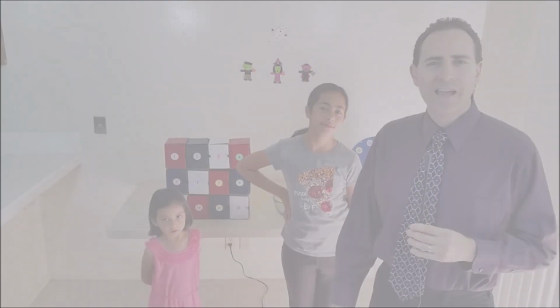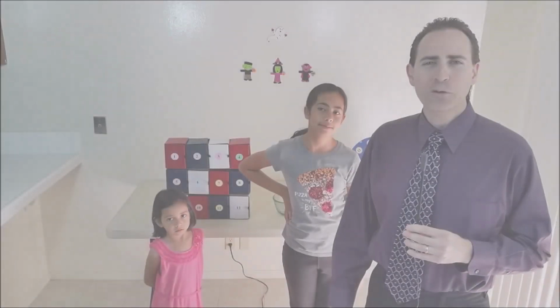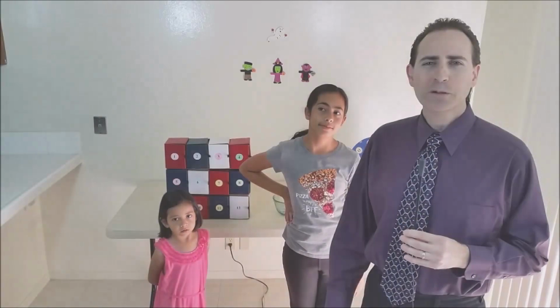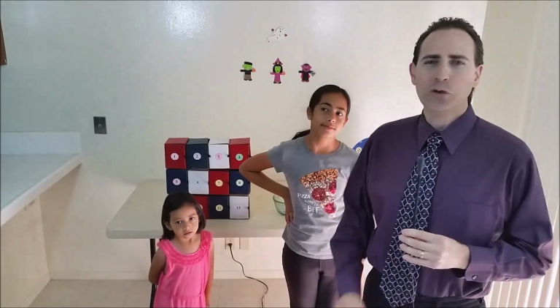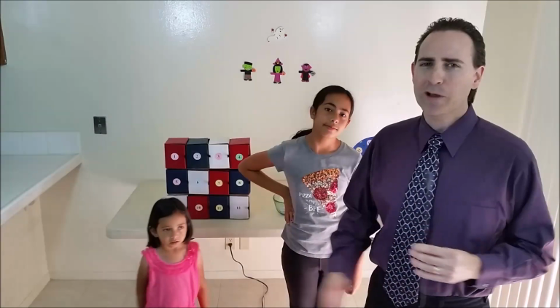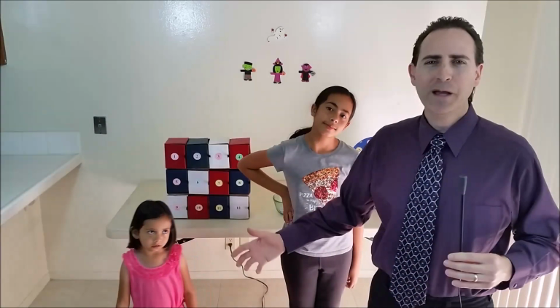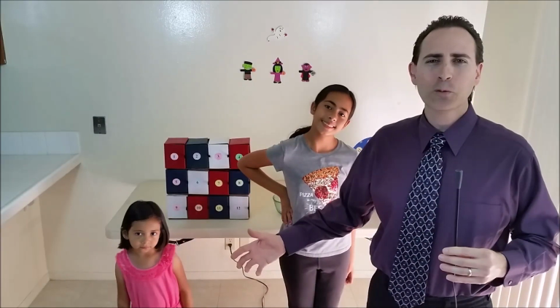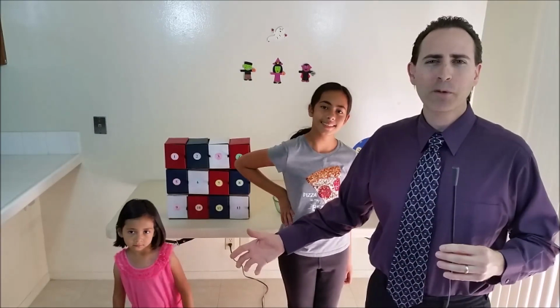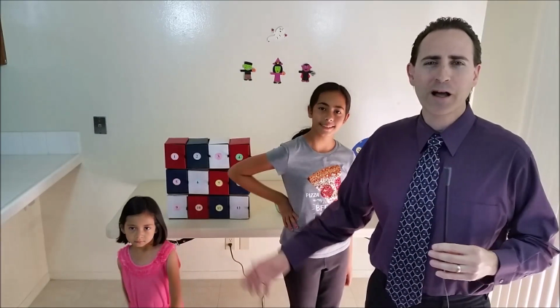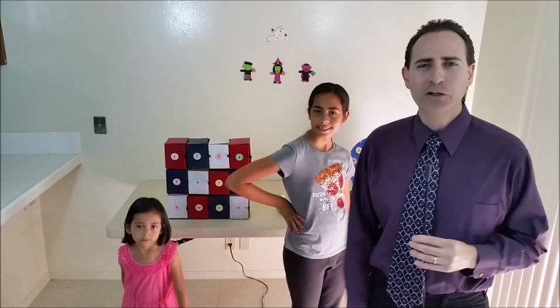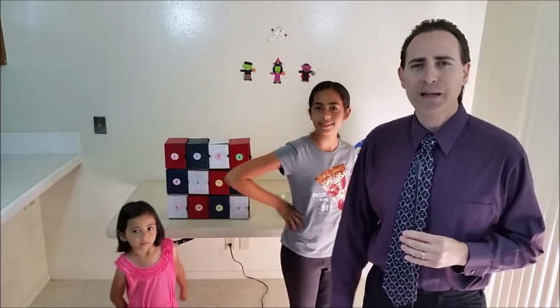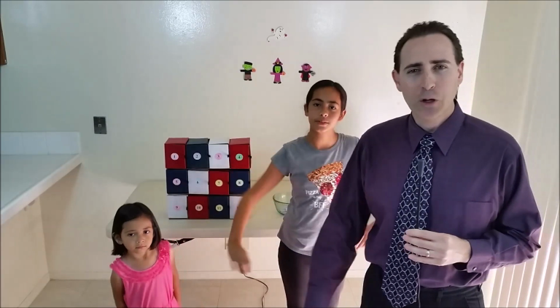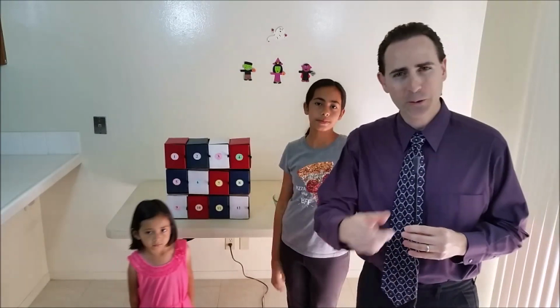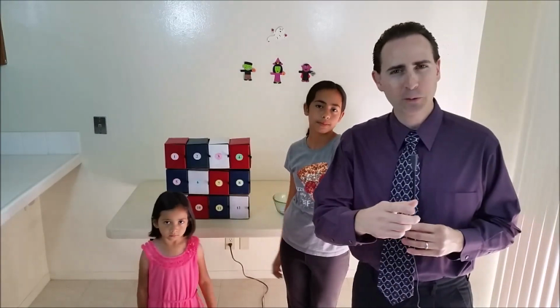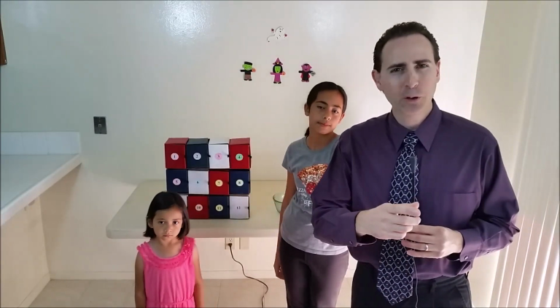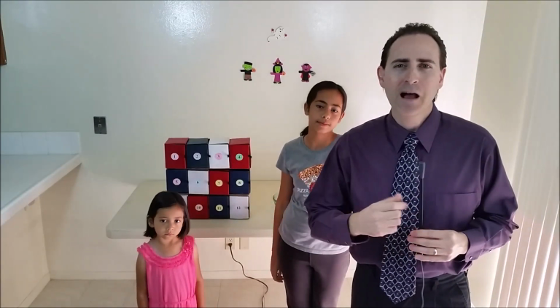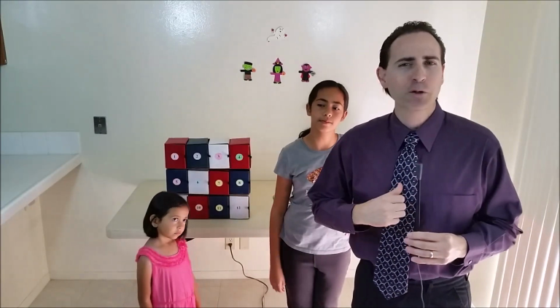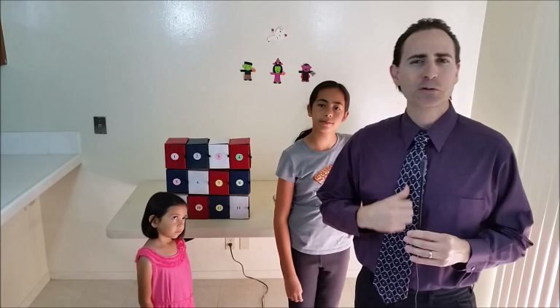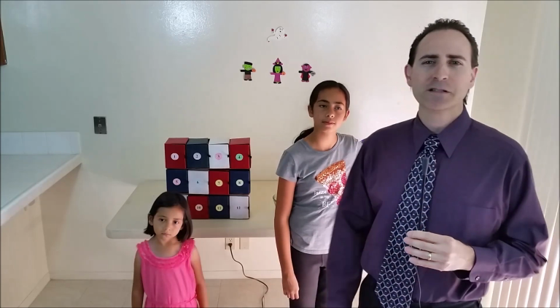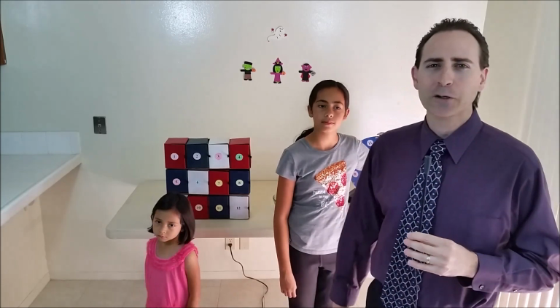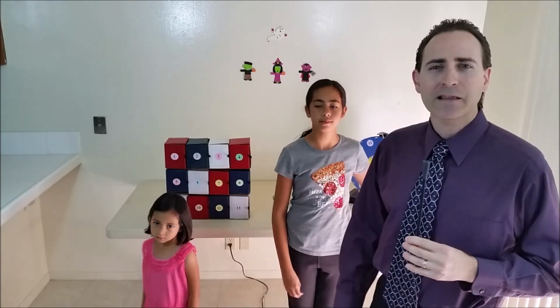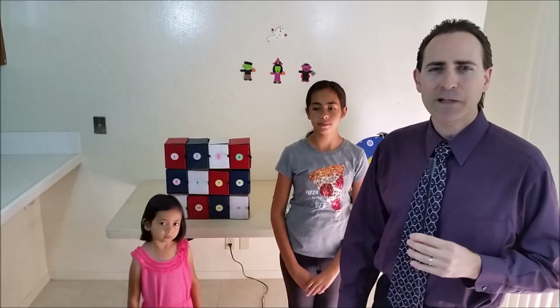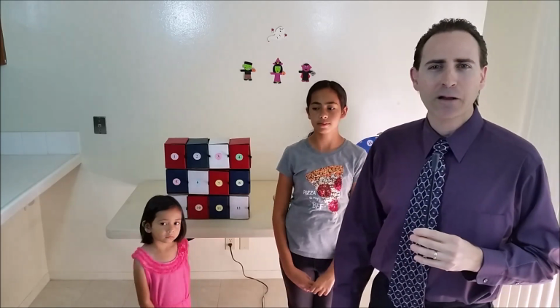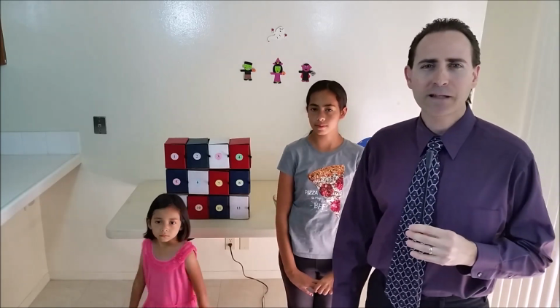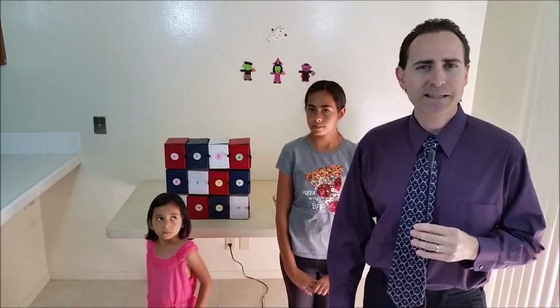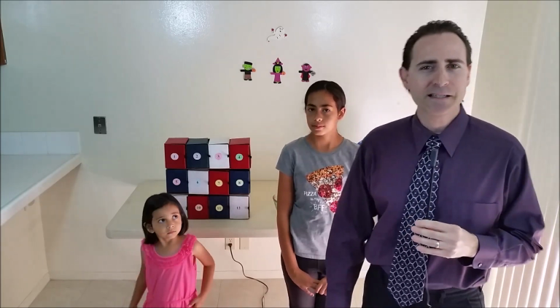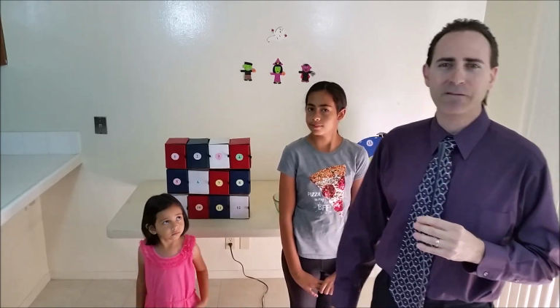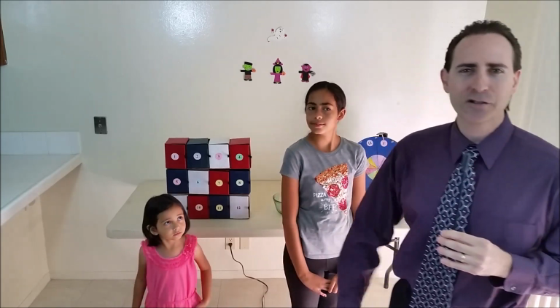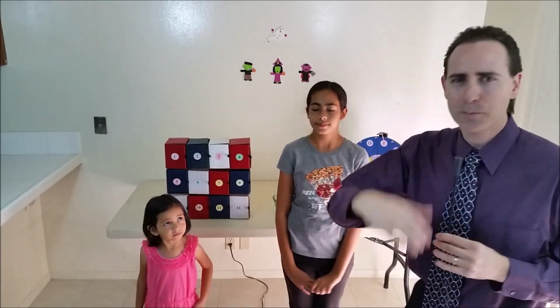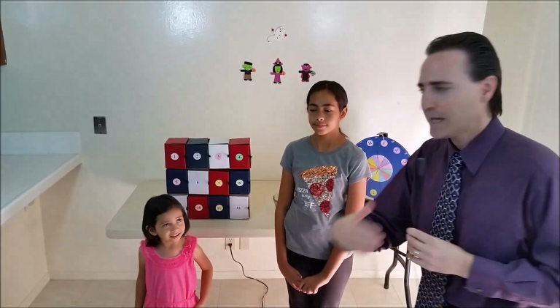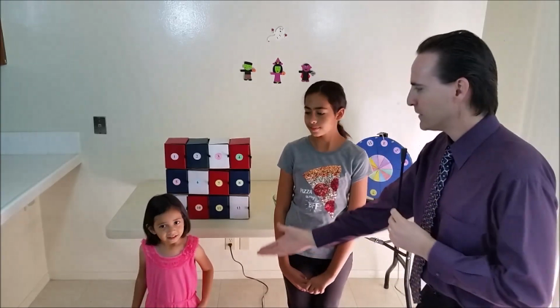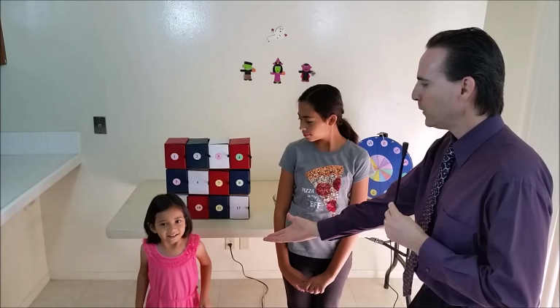Hello and welcome to Blind Bag-O-Rama, a new game show here in the Grey Room. I'm your host Travis Conger. Let's meet our lovely contestants — the fashionable Miss Zoe.